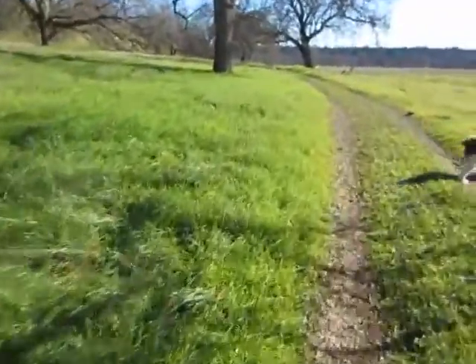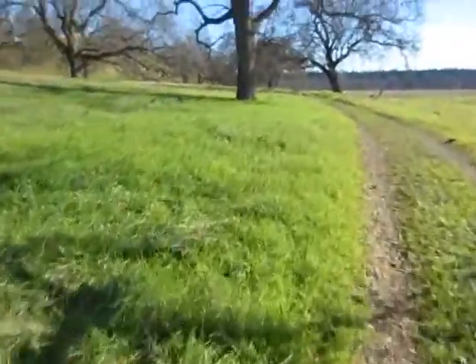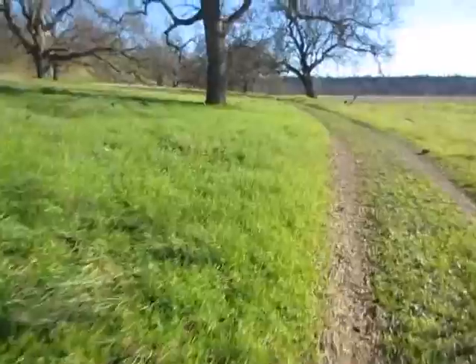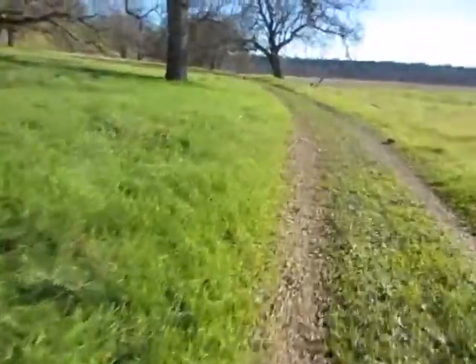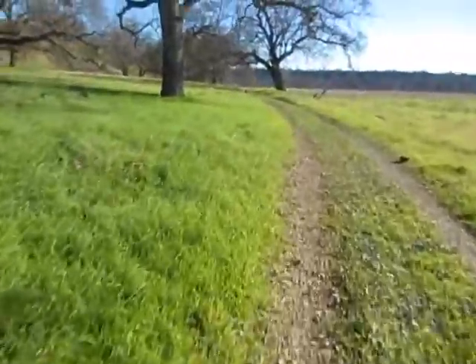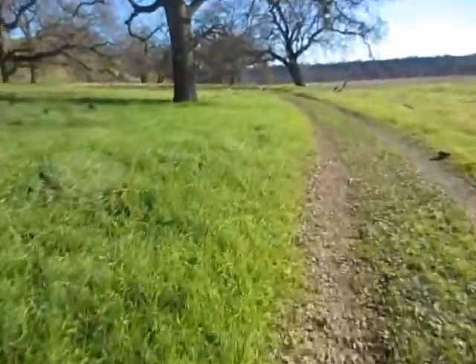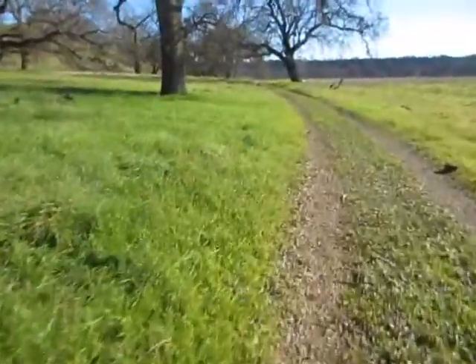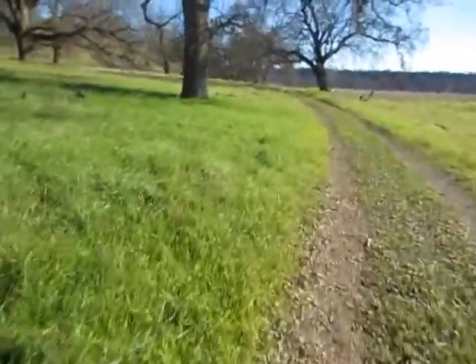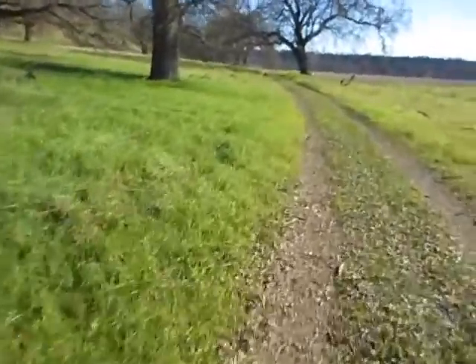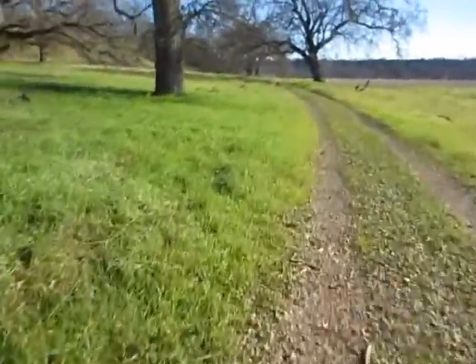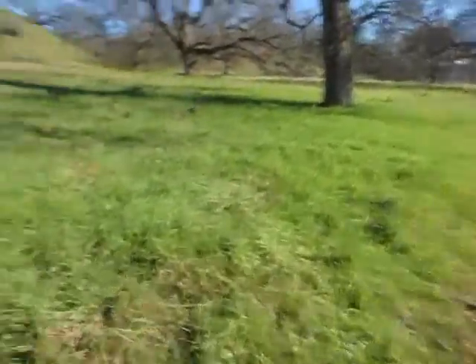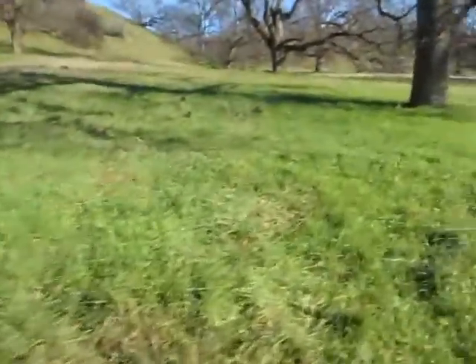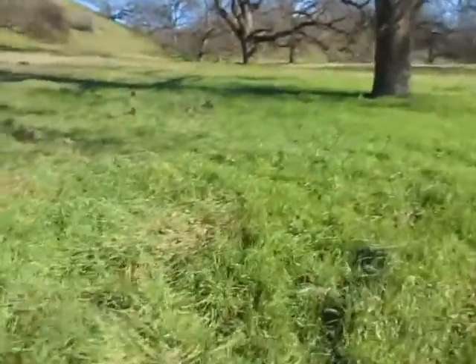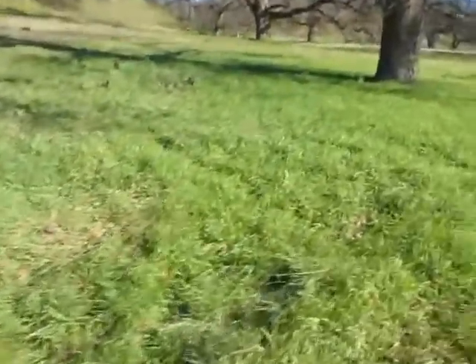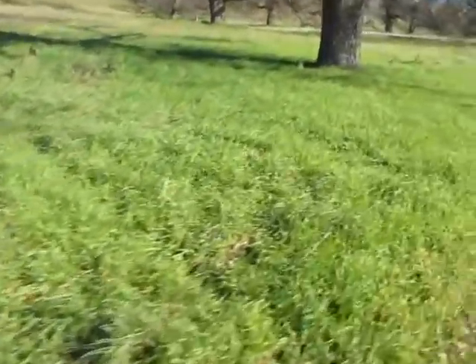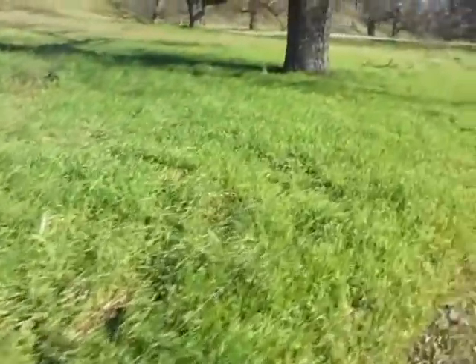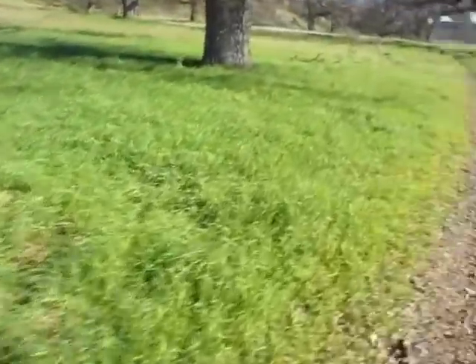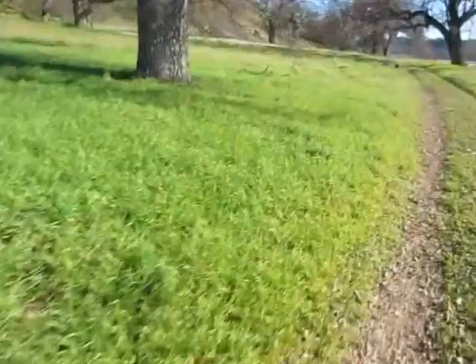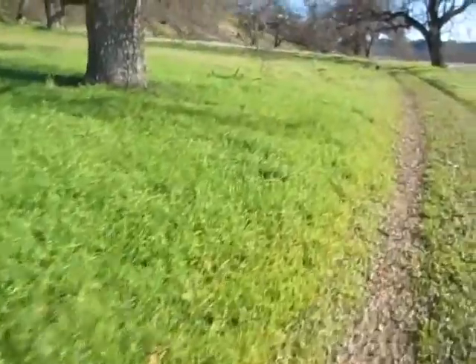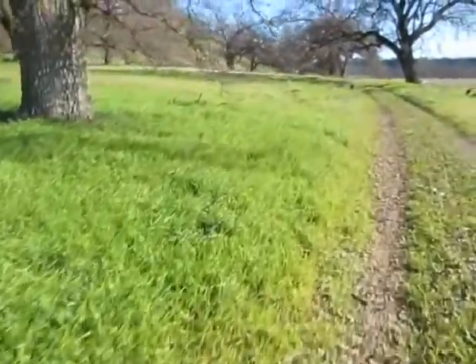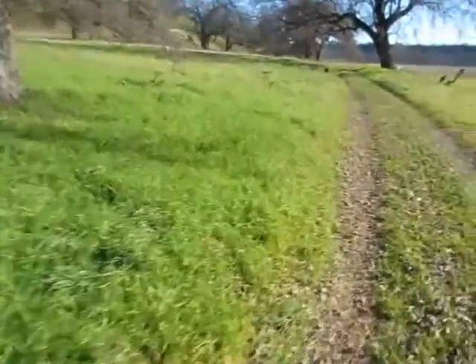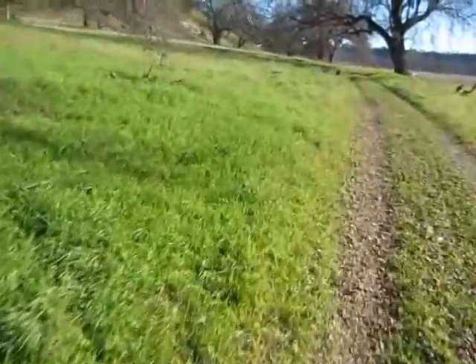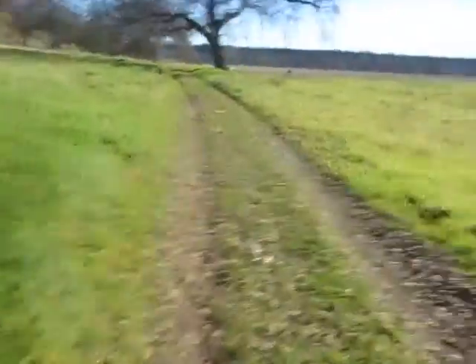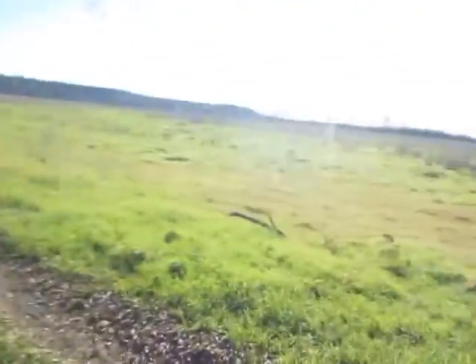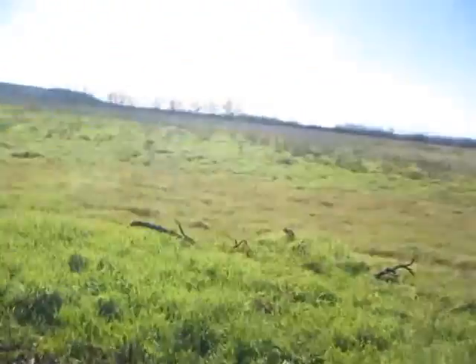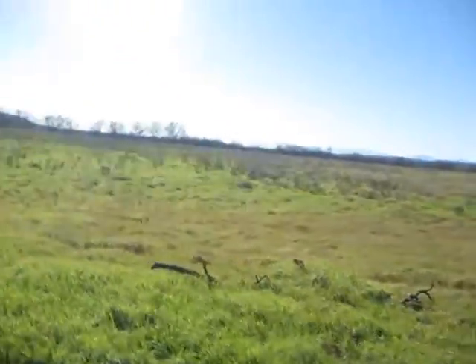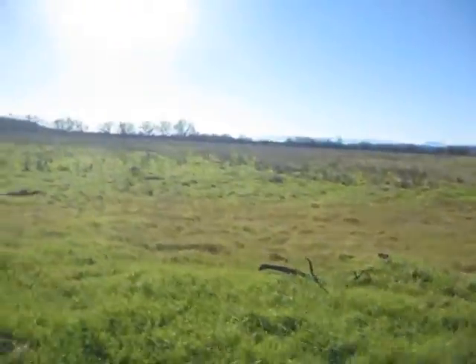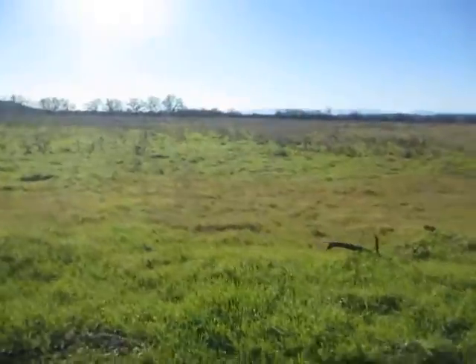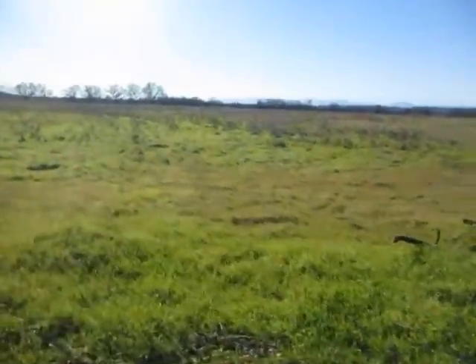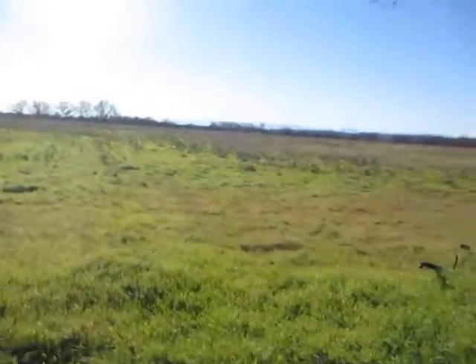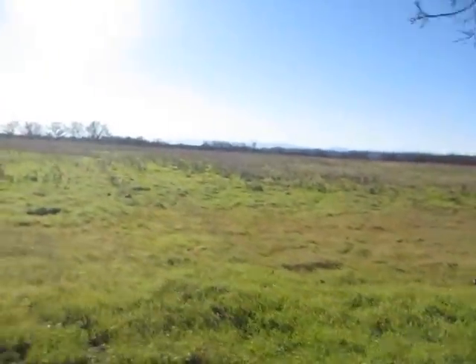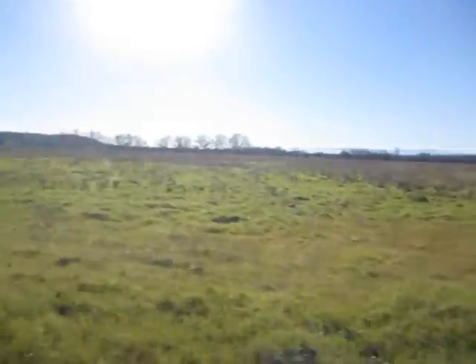It's a pretty nice trail — it's level all out in through here. There's some ponds up there that we're going to go visit eventually. And down back that way is the Sacramento River, which we parked by.